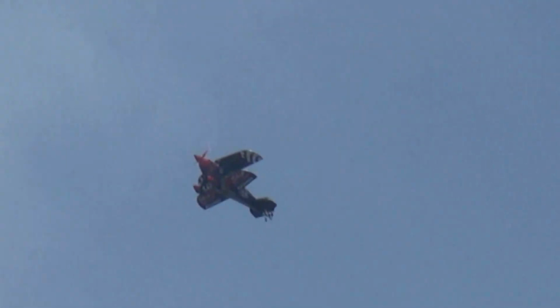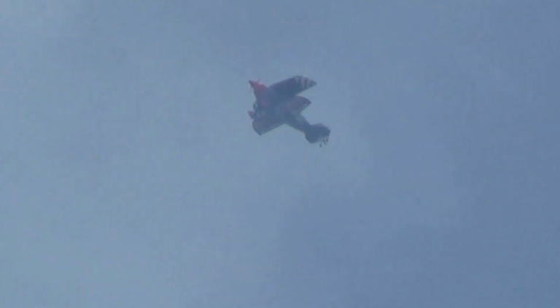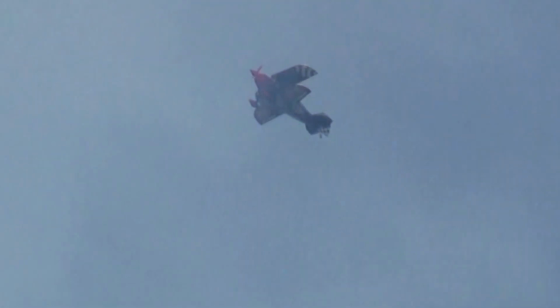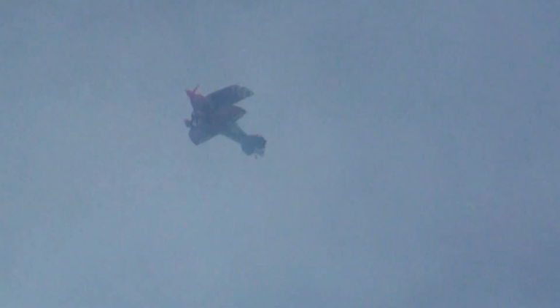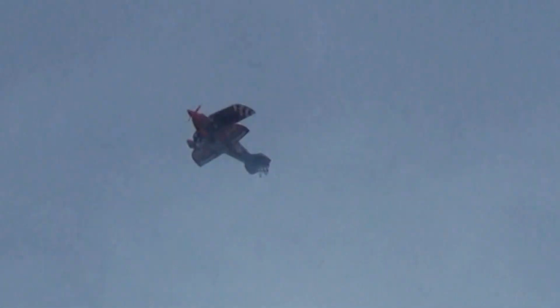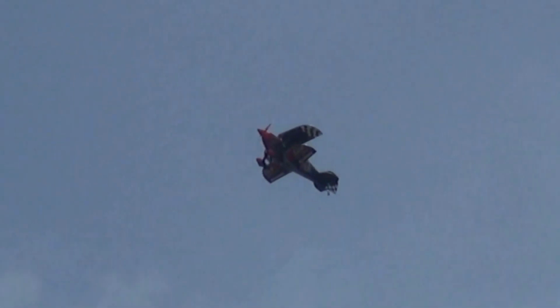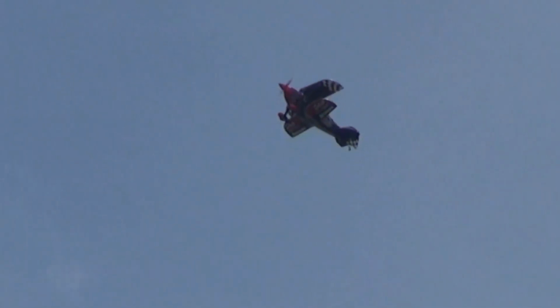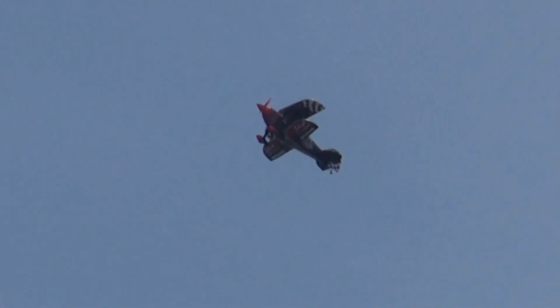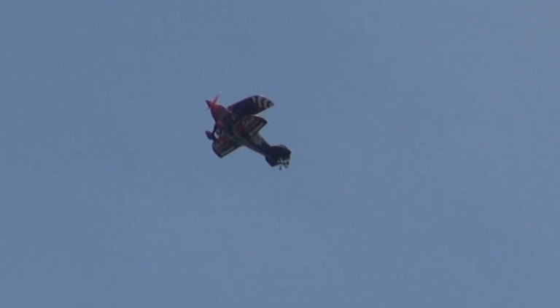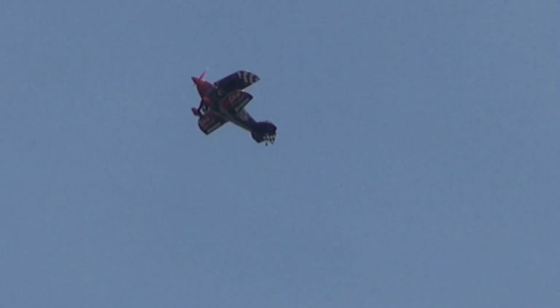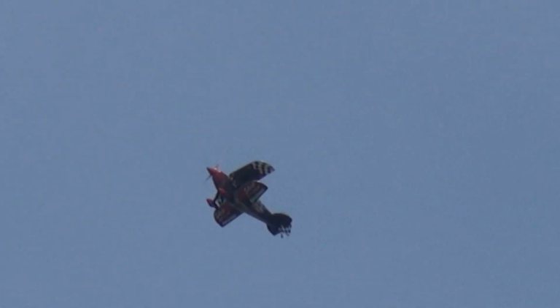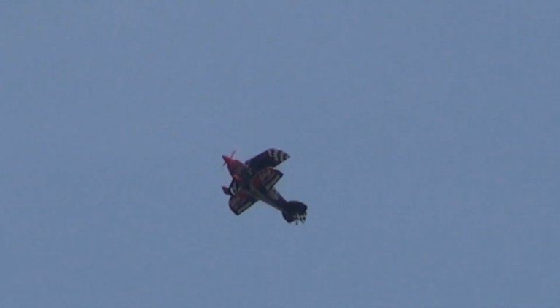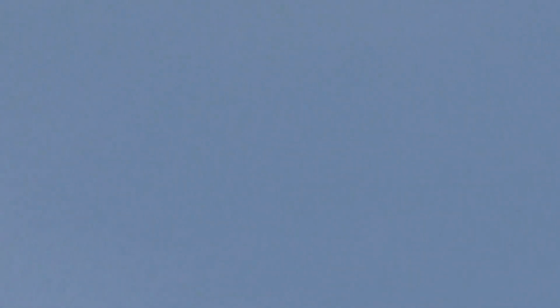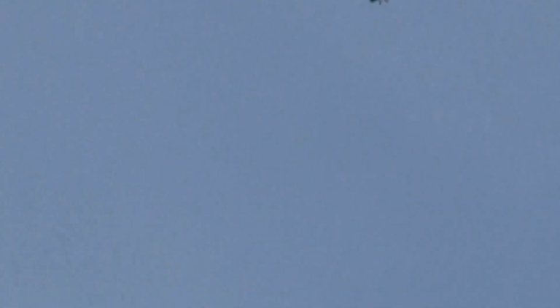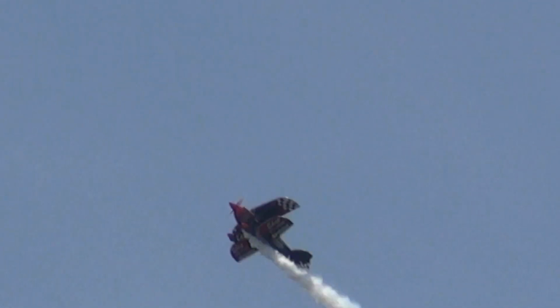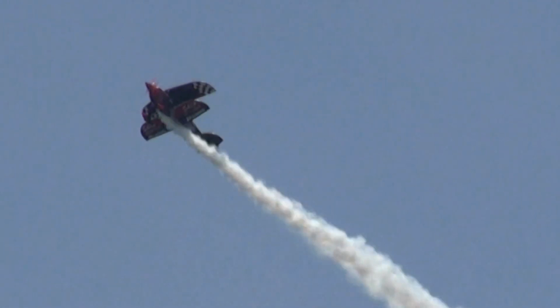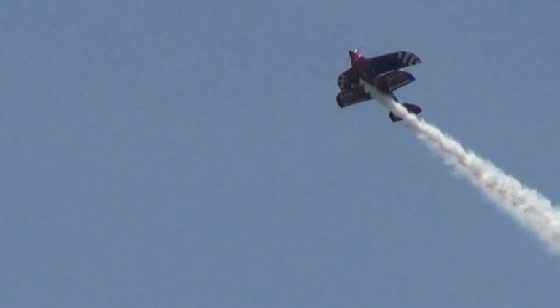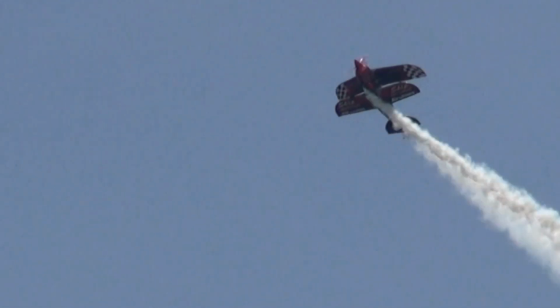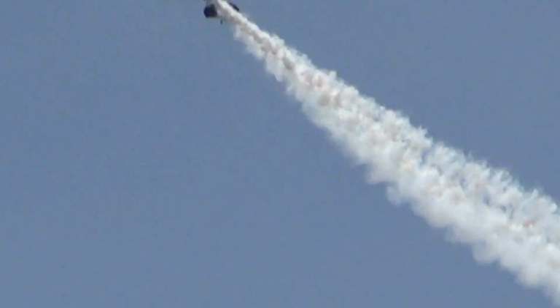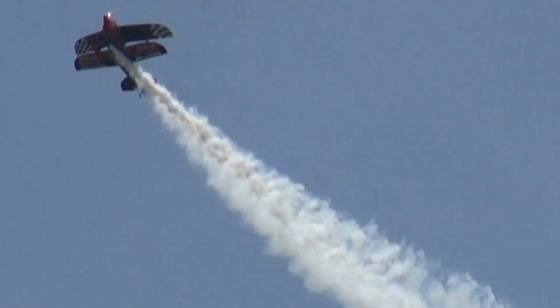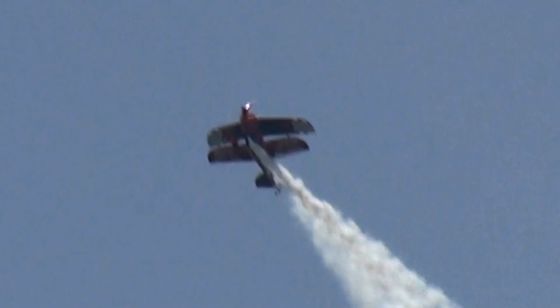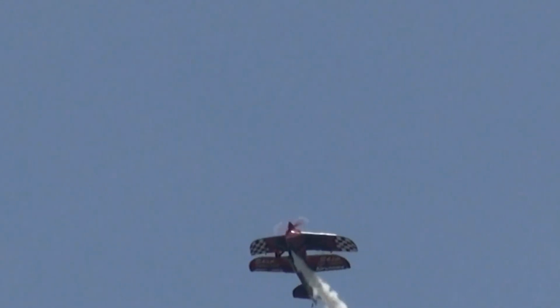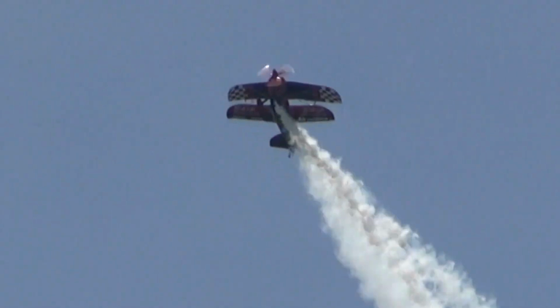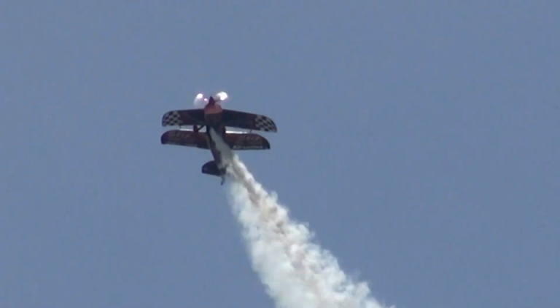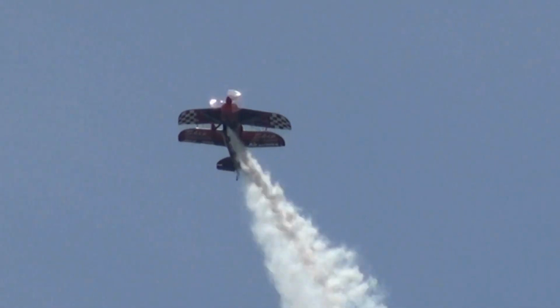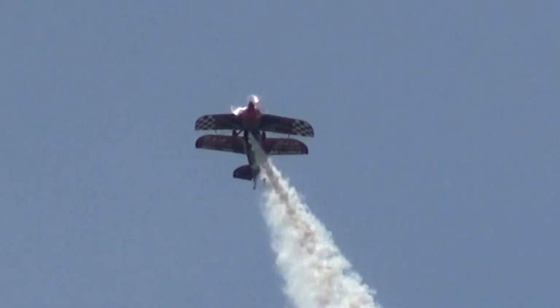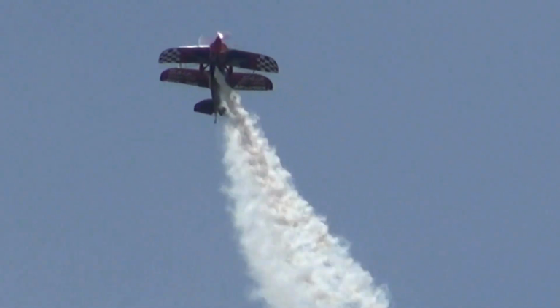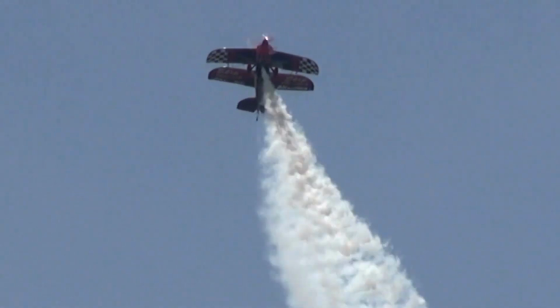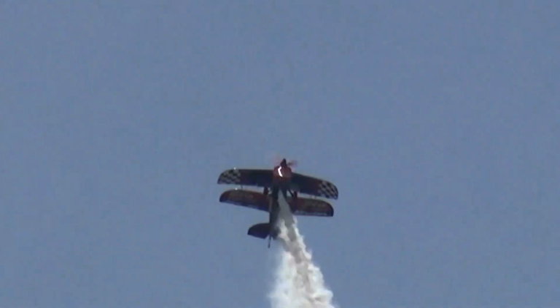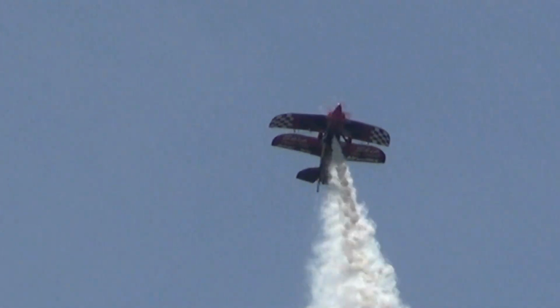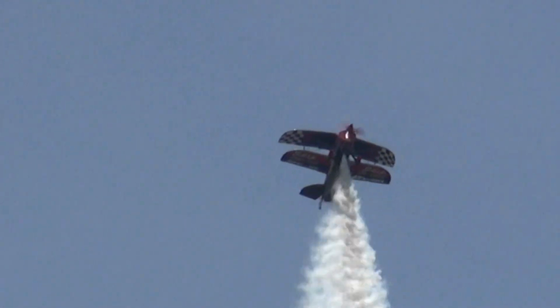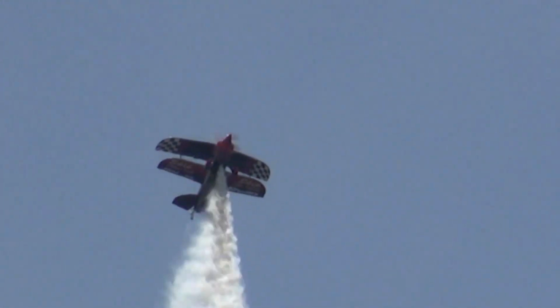Now Skip is climbing for altitude. Remember what I said — any time you see any of these guys going for altitude, they're going to convert that into airspeed. He's got a good job.